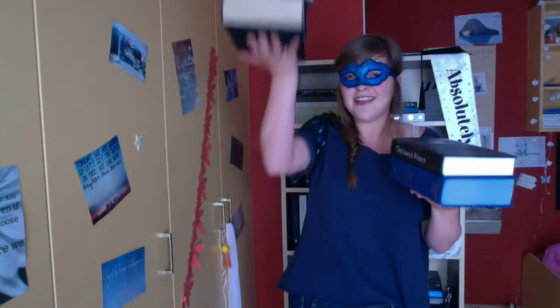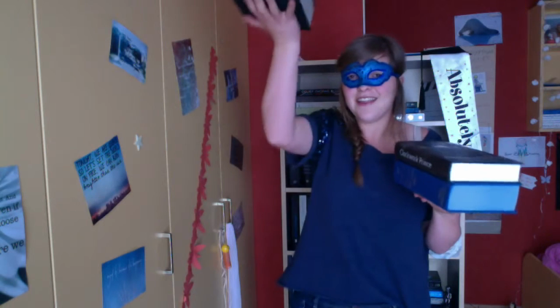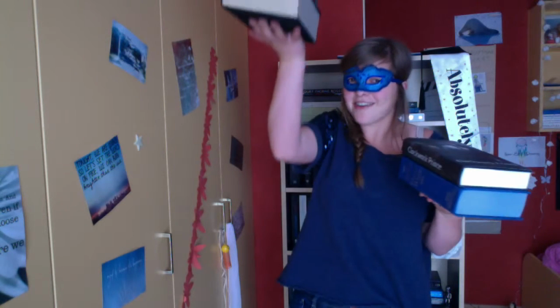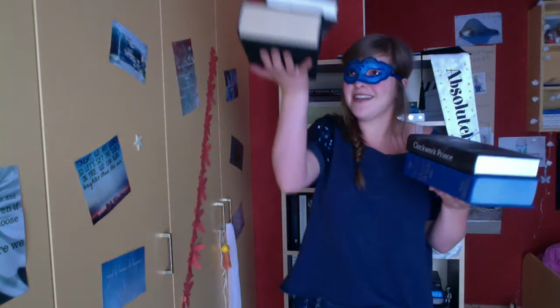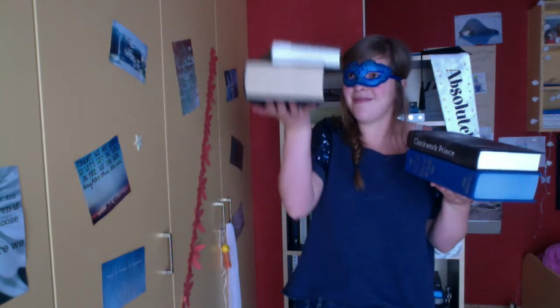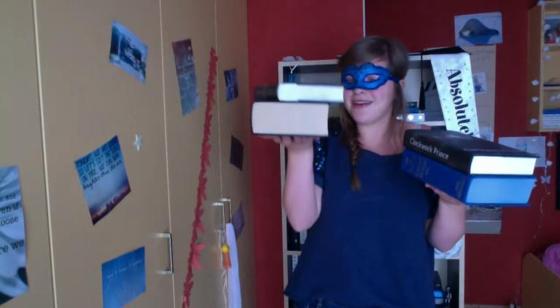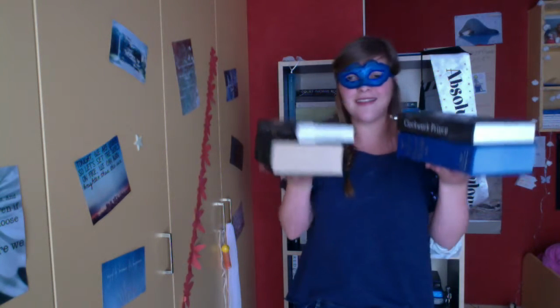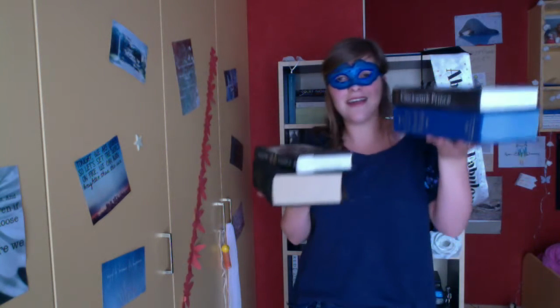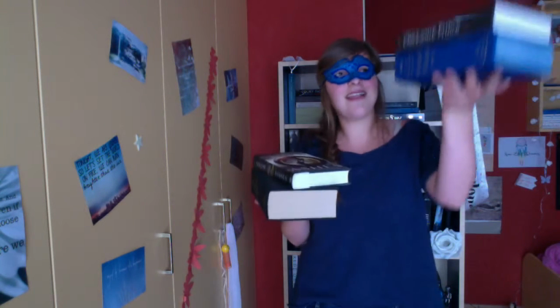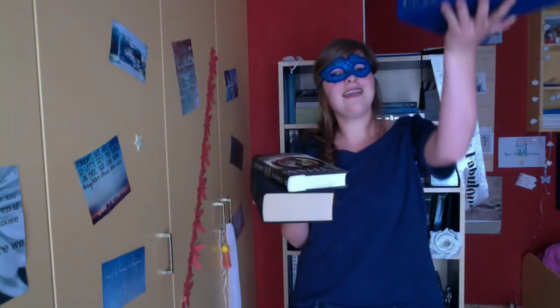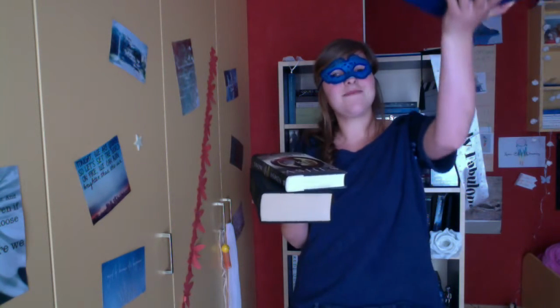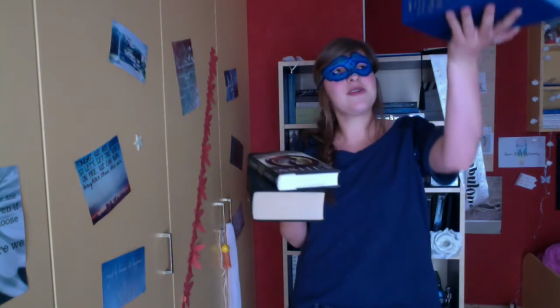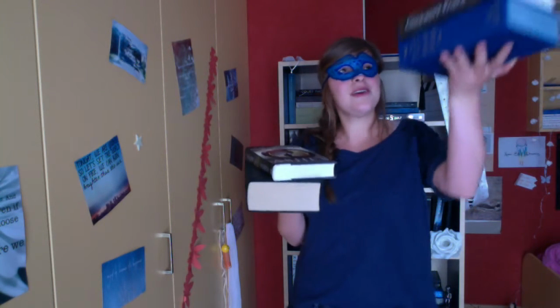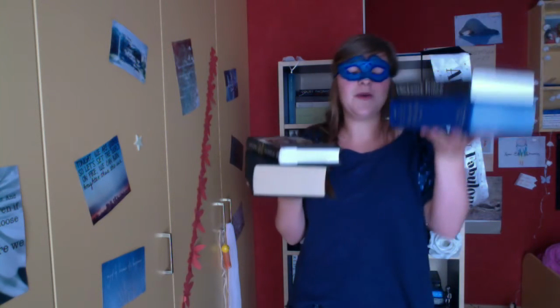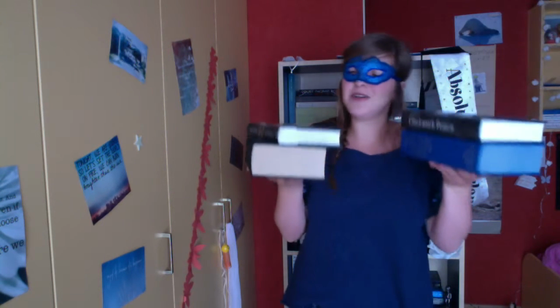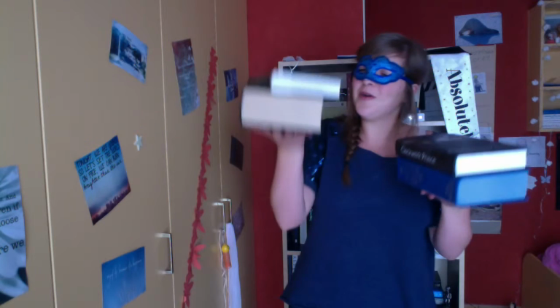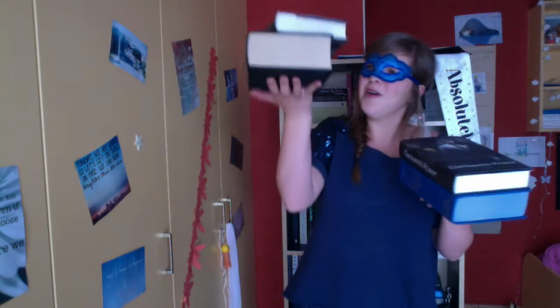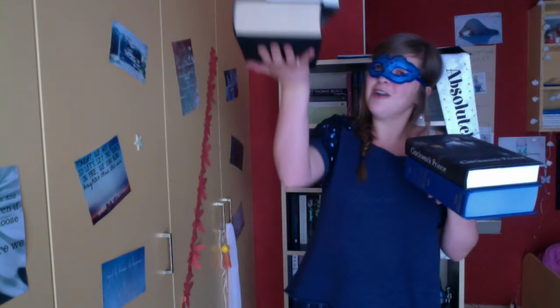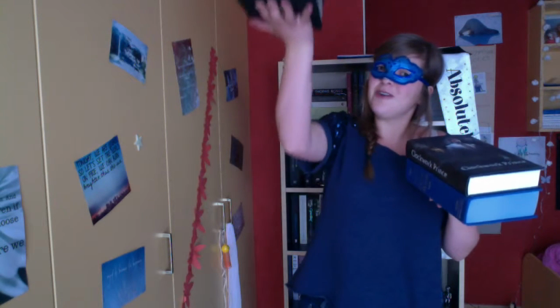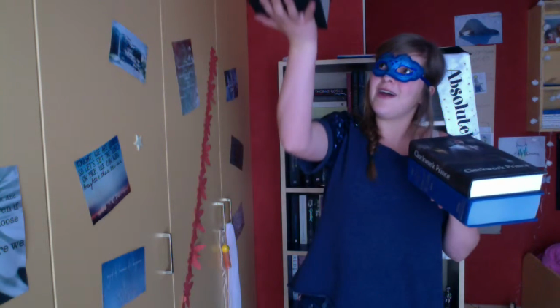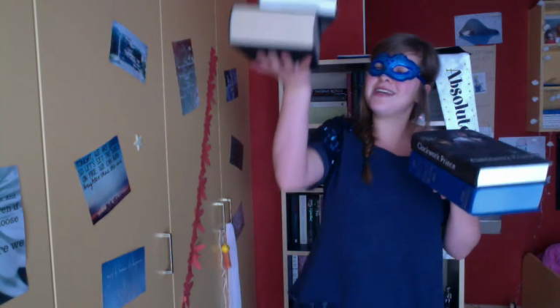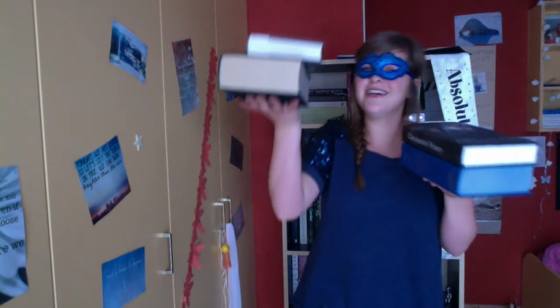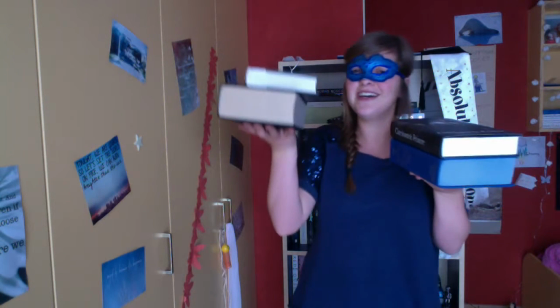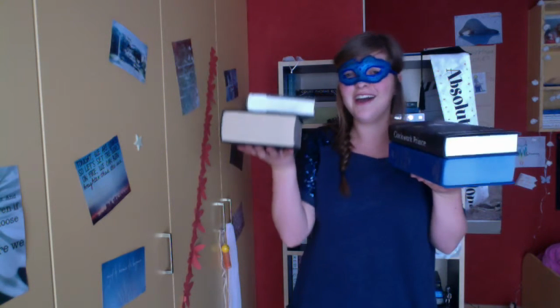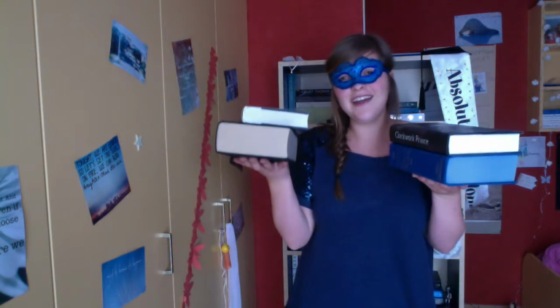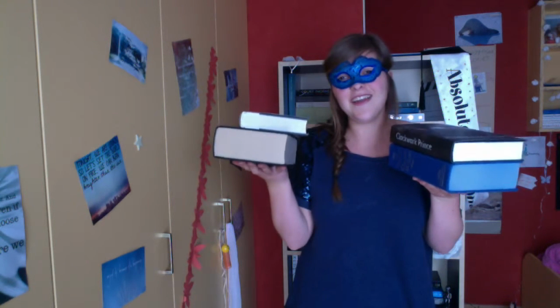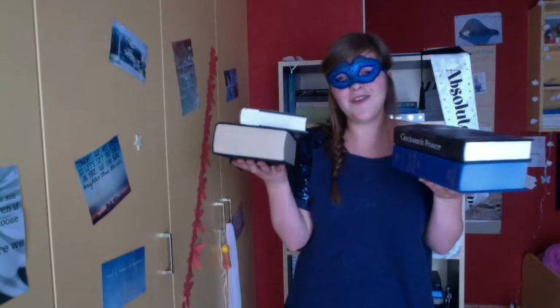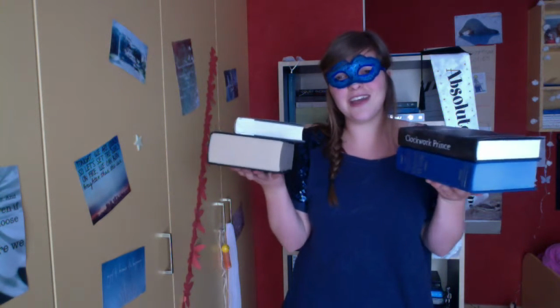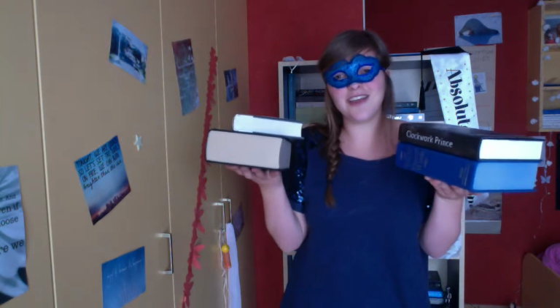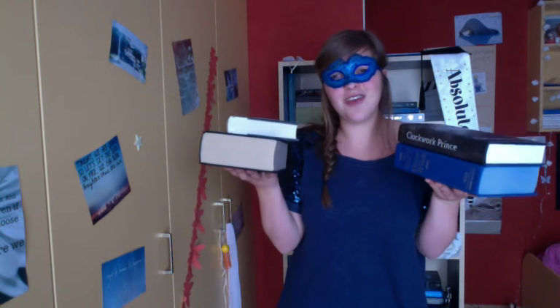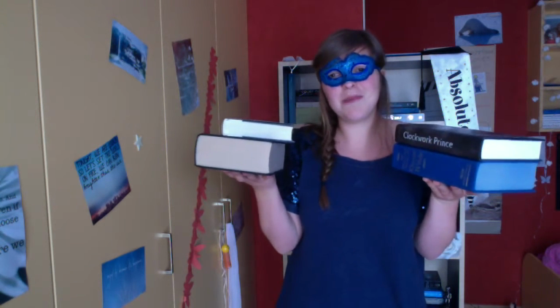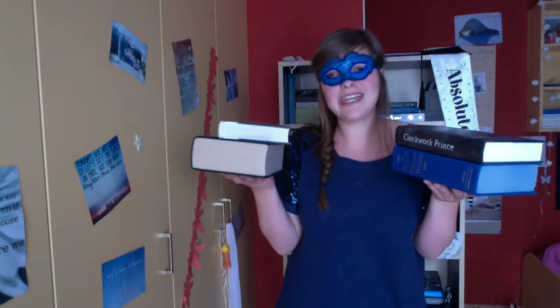It's harder than it seems because the books want to go to the ground, and they're actually quite heavy if you keep them like this.